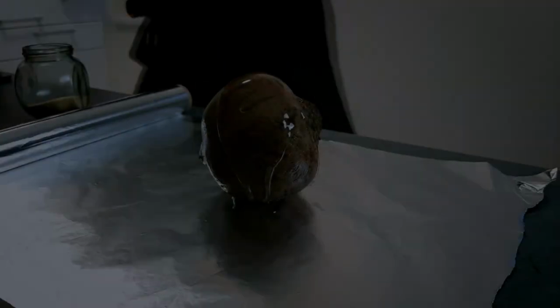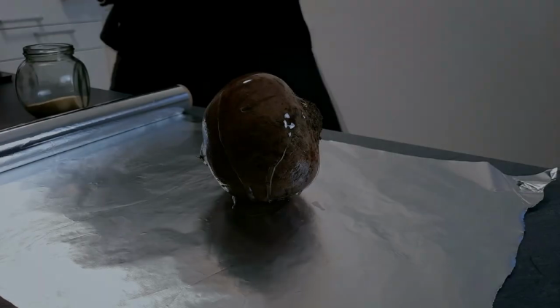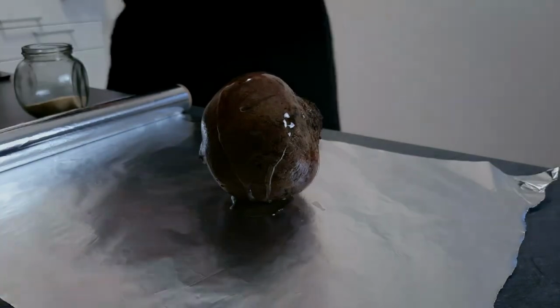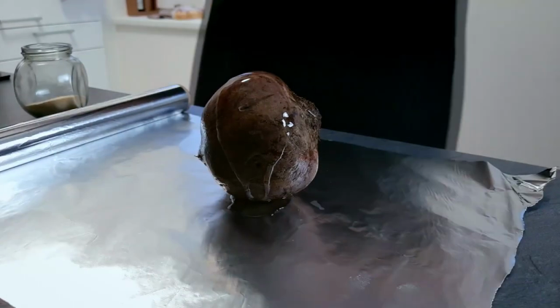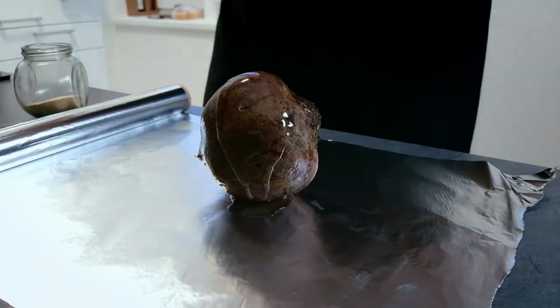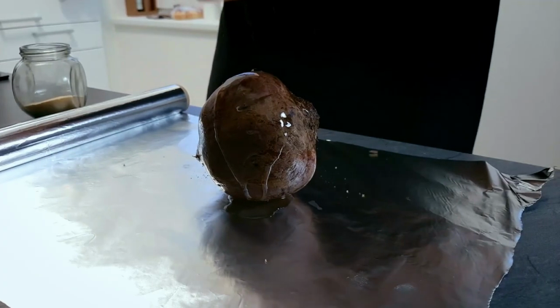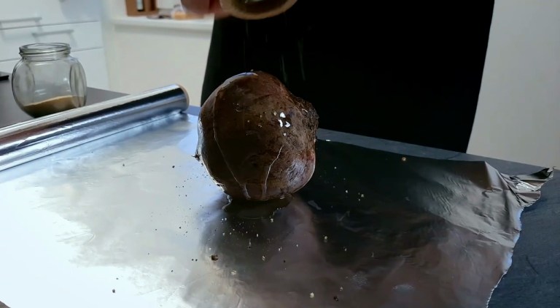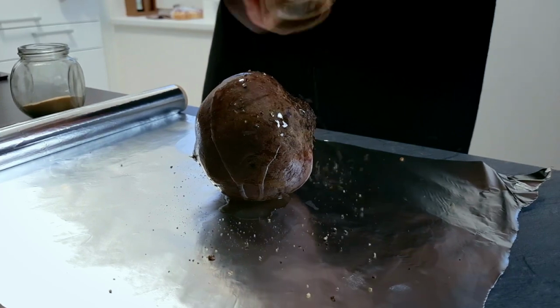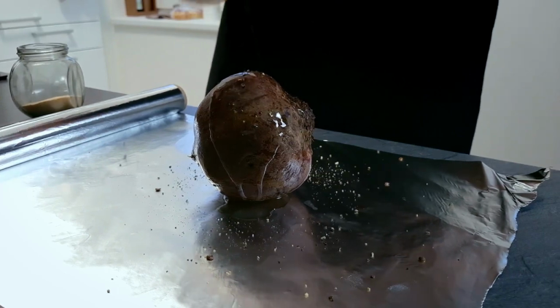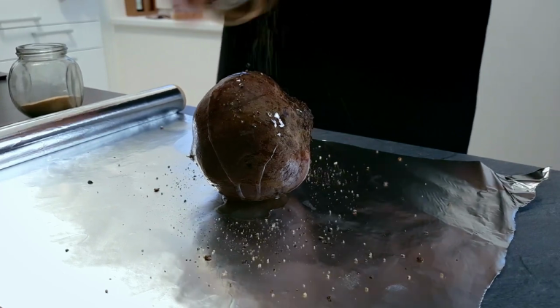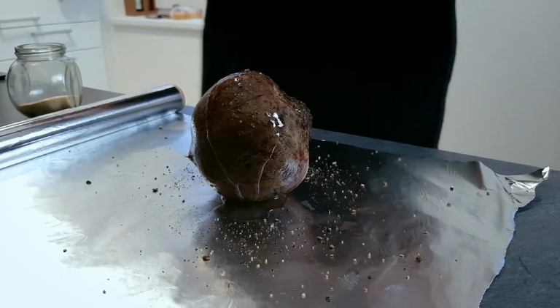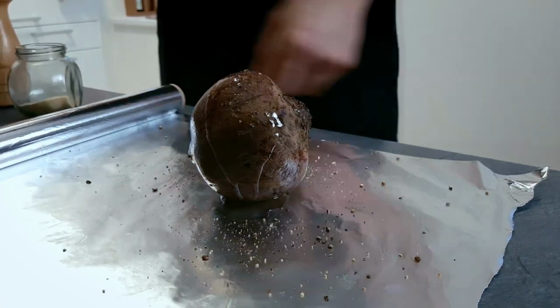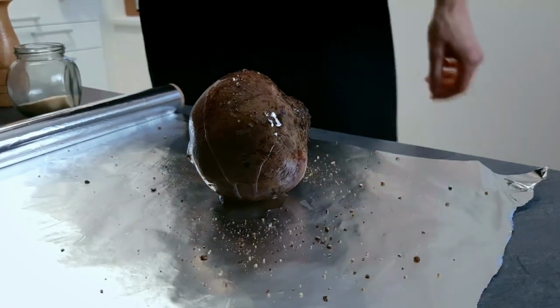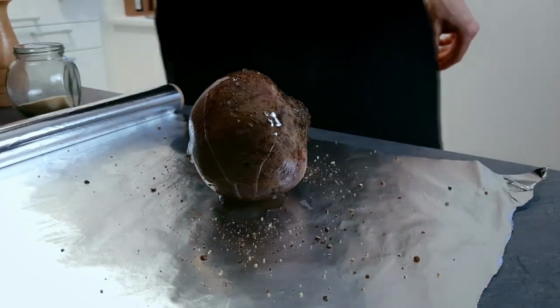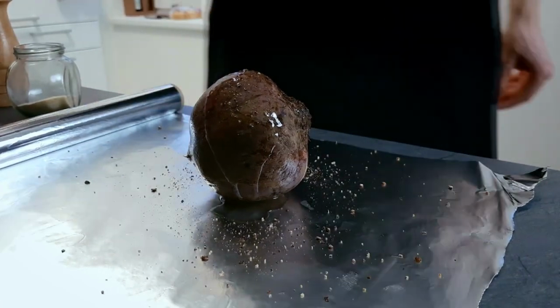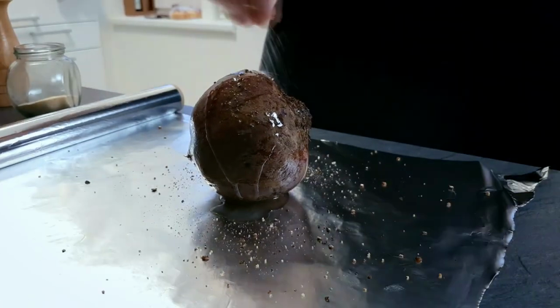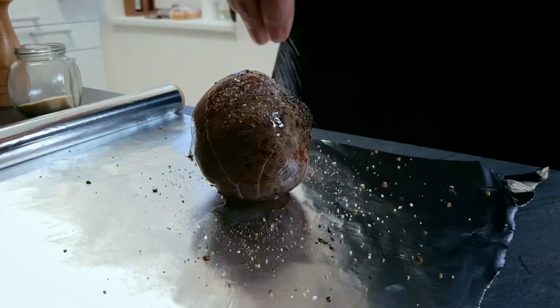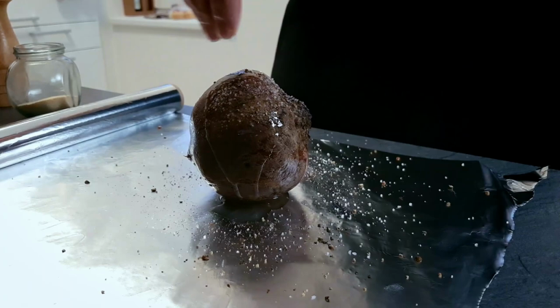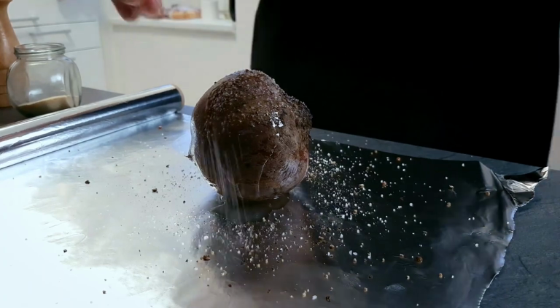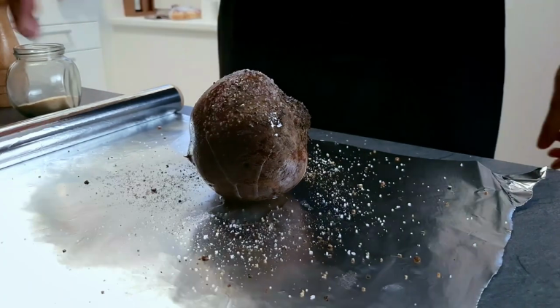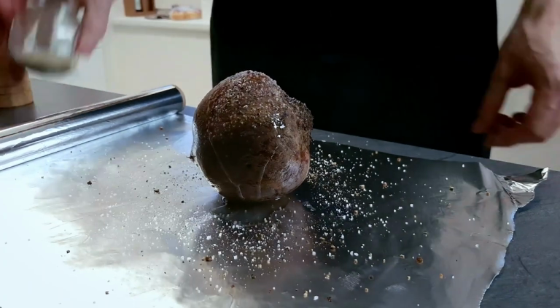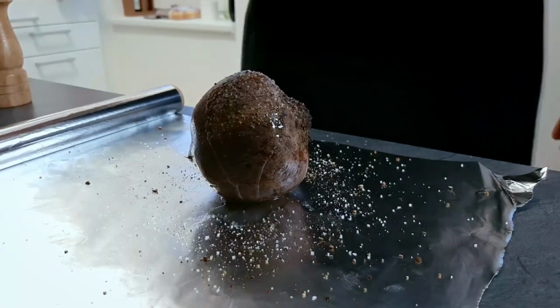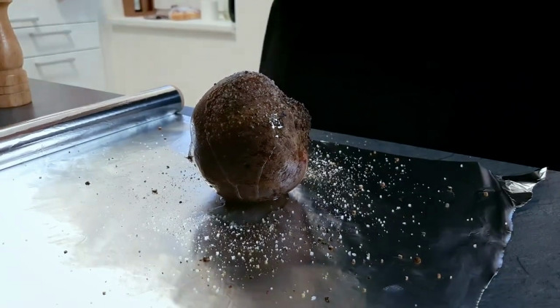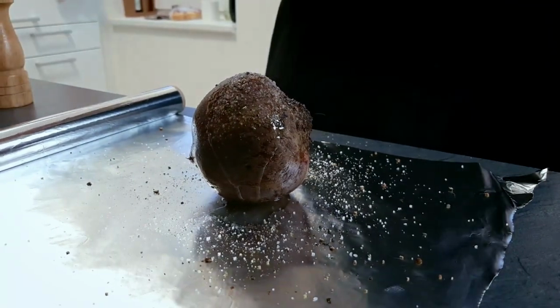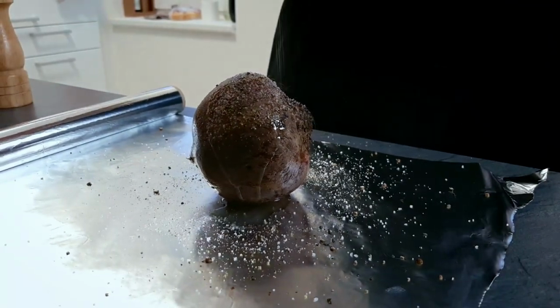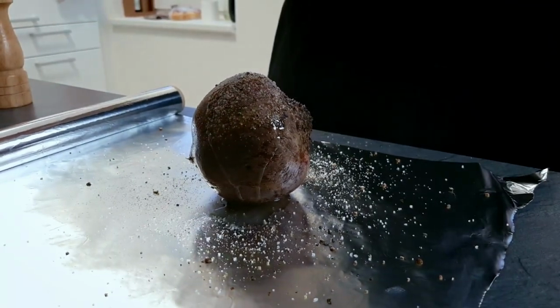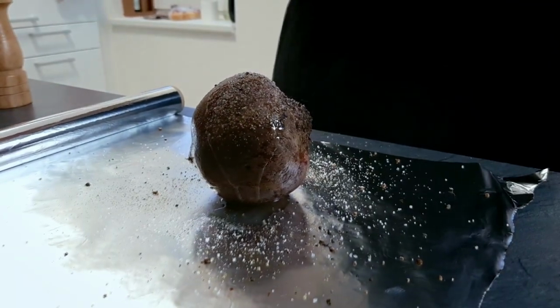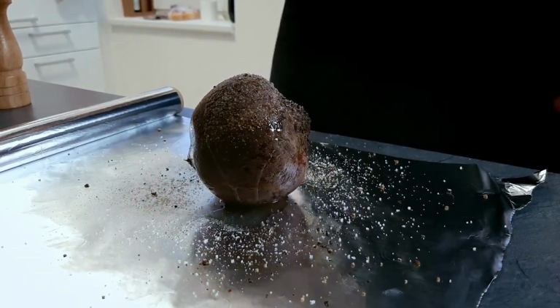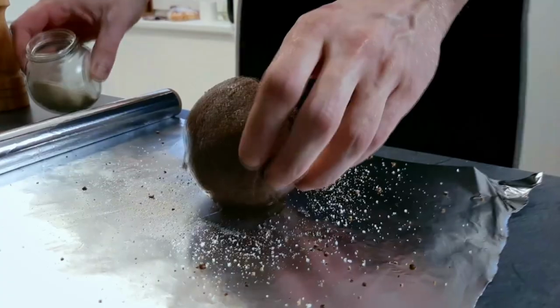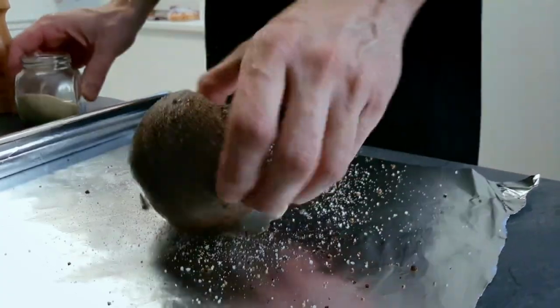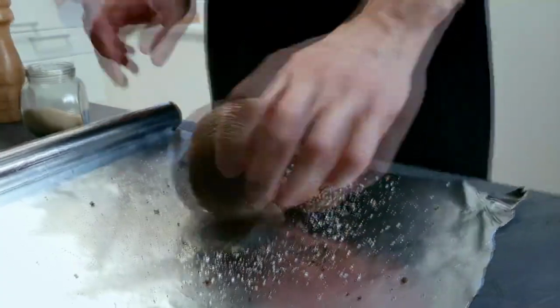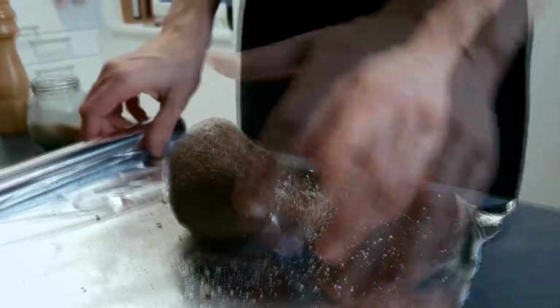Now I need to bake one beetroot for my garnish. So I mix it with vegetable oil and season it with salt, pepper and garlic powder. Cover it with tin foil and bake it inside the oven until the beetroot is soft.